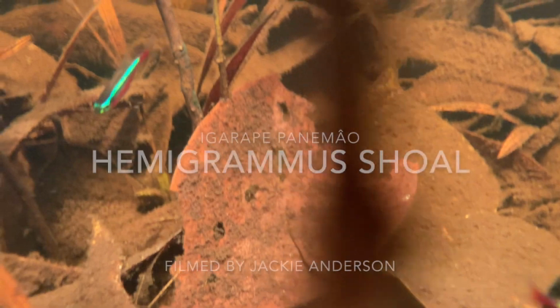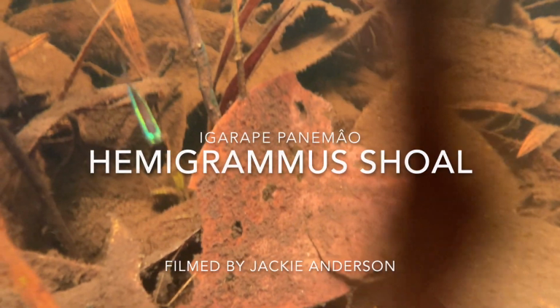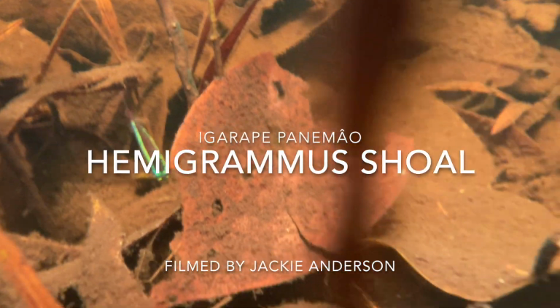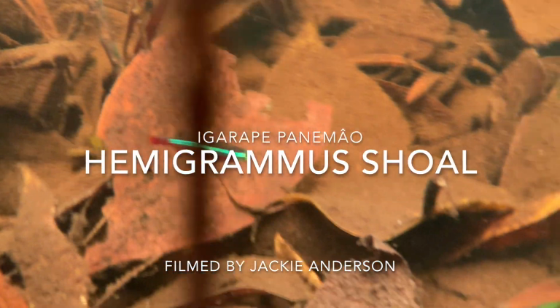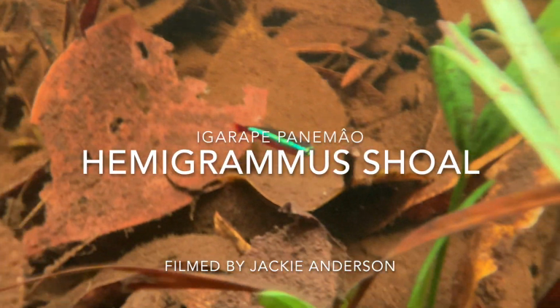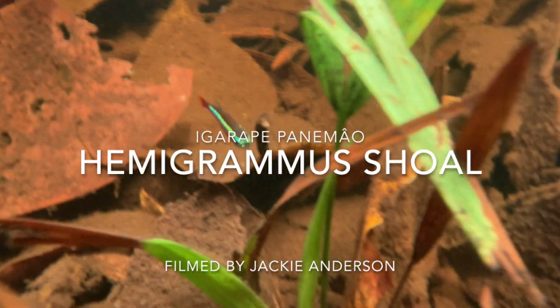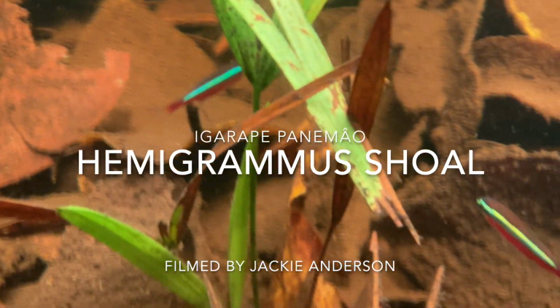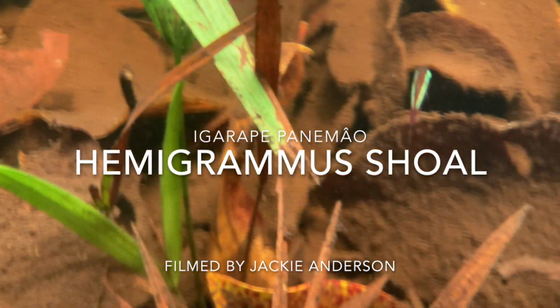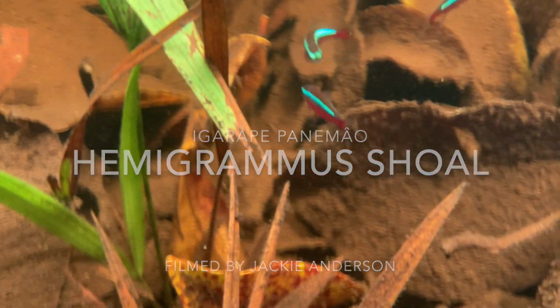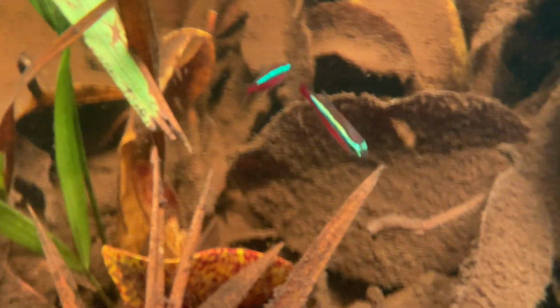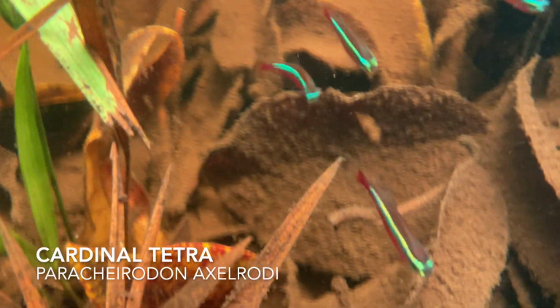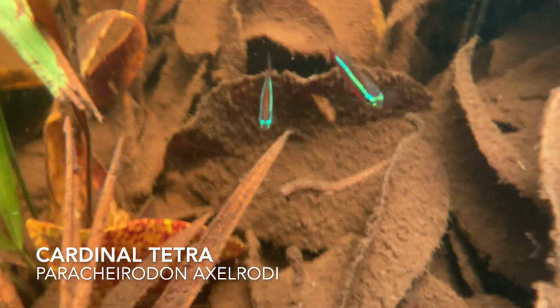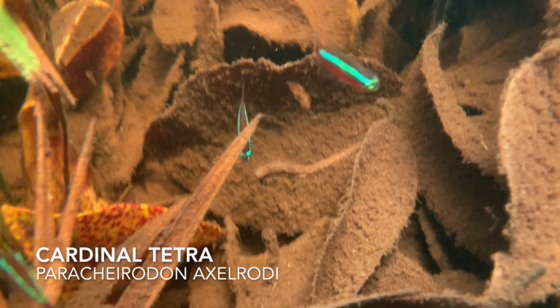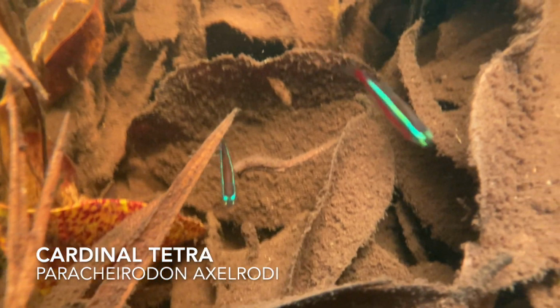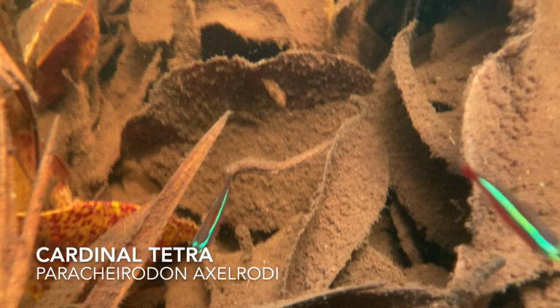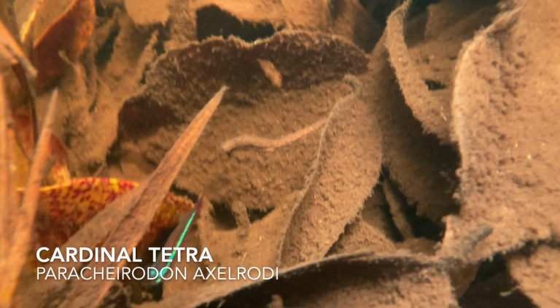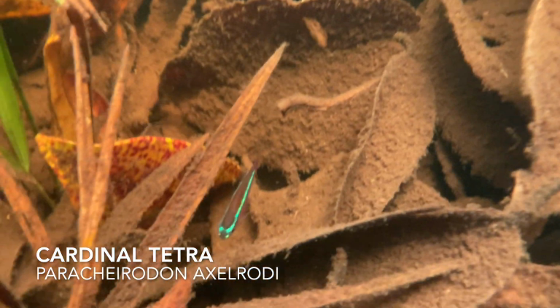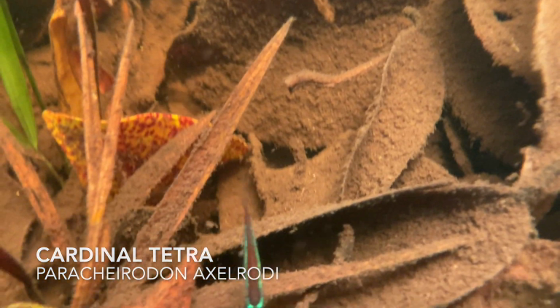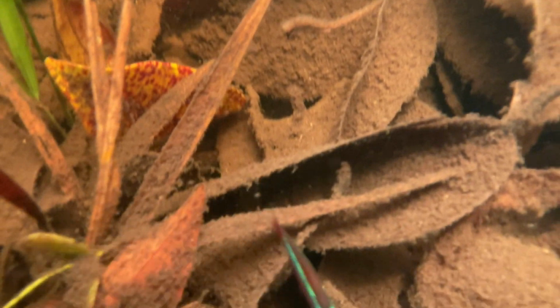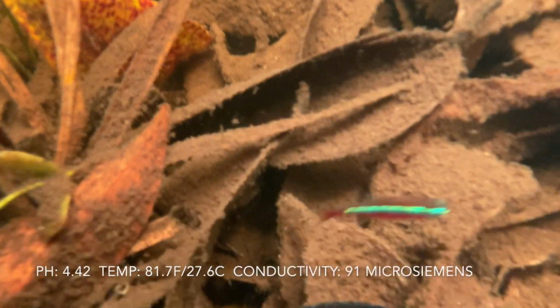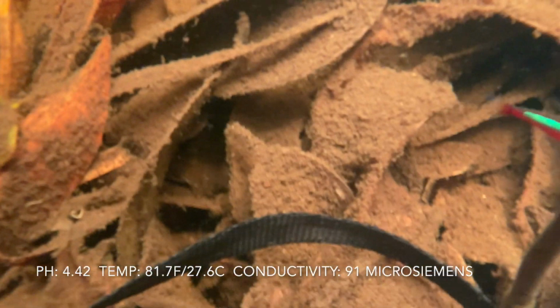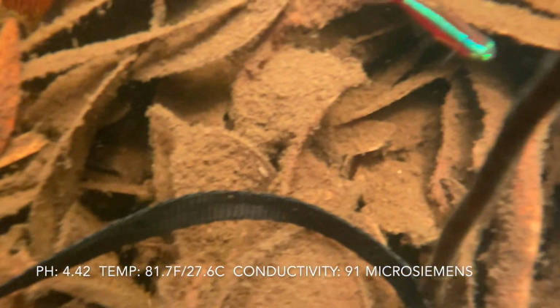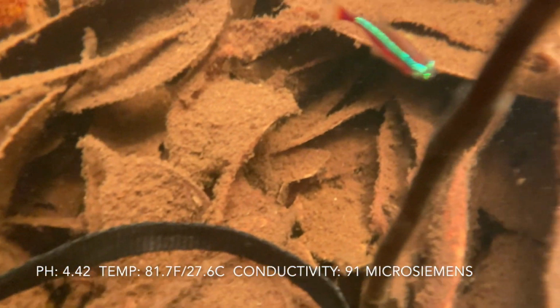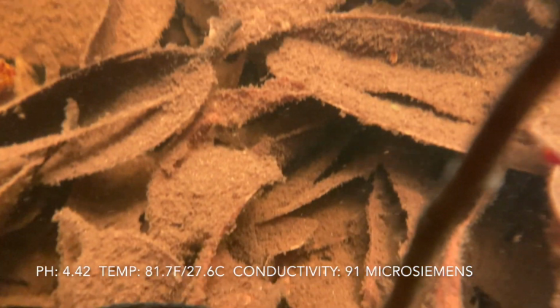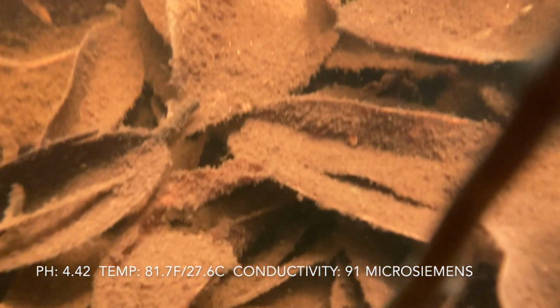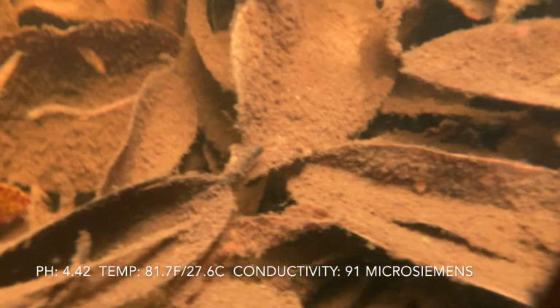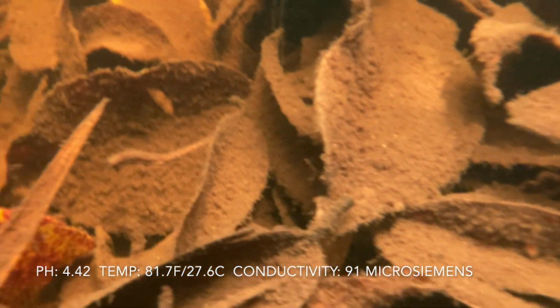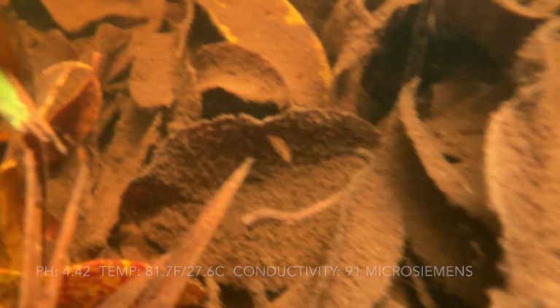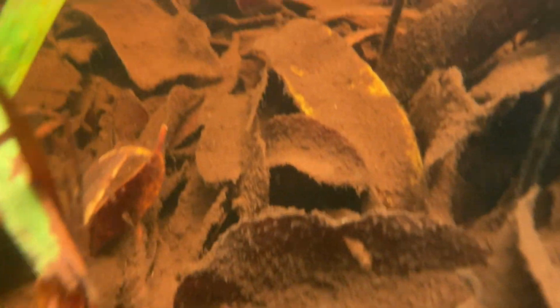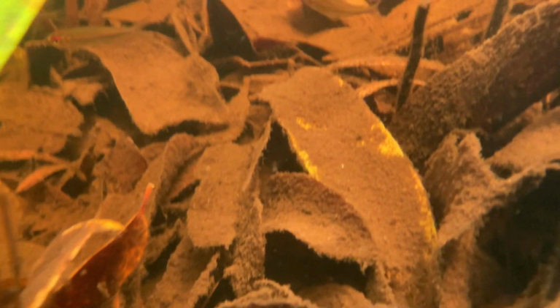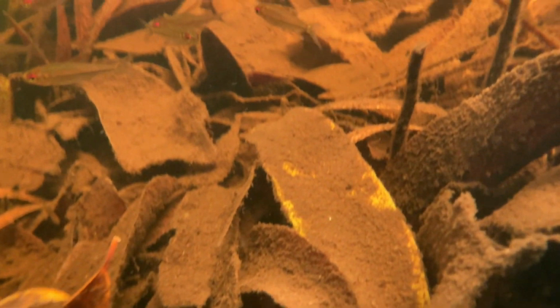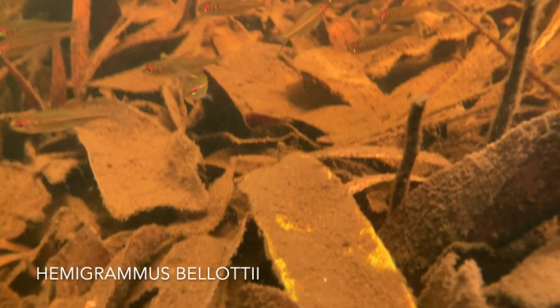As promised, here's a follow-up on the shoal of Hemigramis at Igarapé-Panimao, filmed by Jackie Anderson. Here are the cardinal tetras that we showed you last week in the very shallow water at Igarapé-Panimao. You can see the leaf litter here is perfect habitat for all of these small tetras.